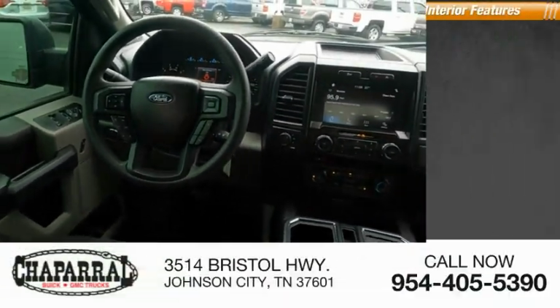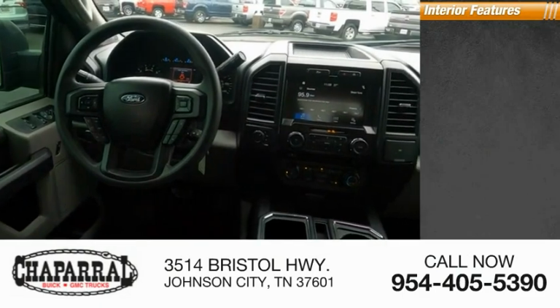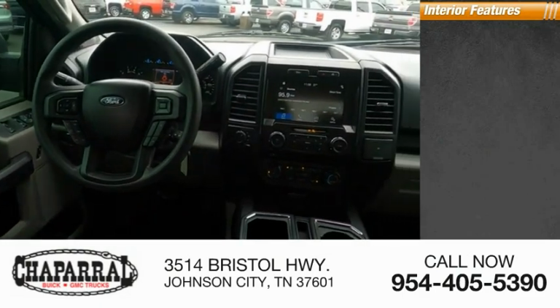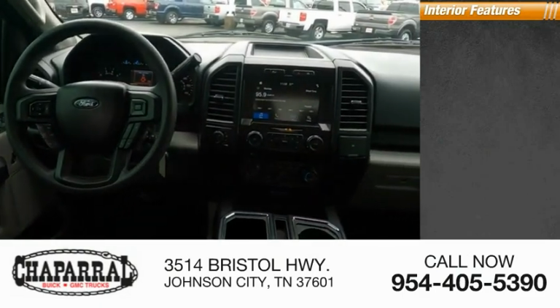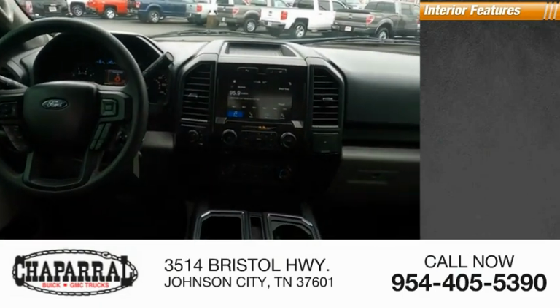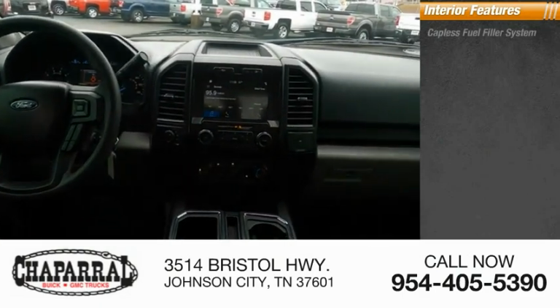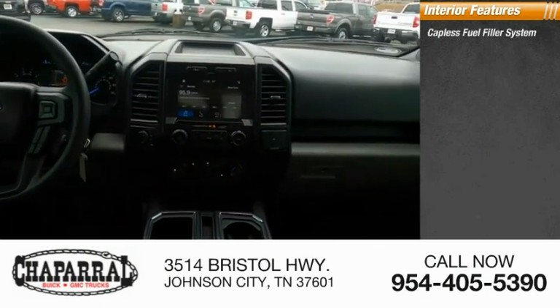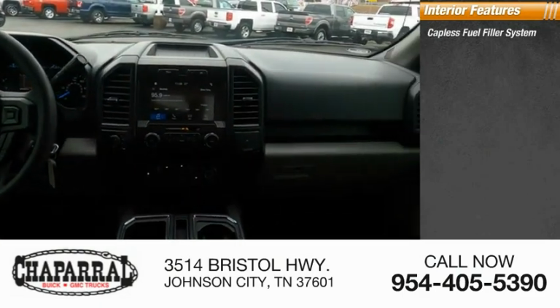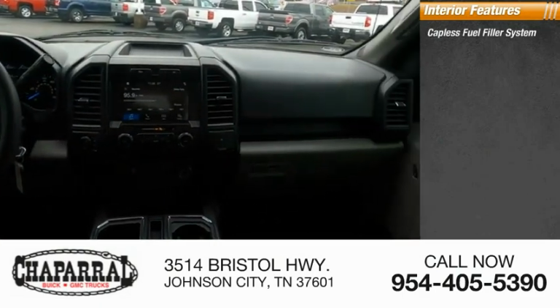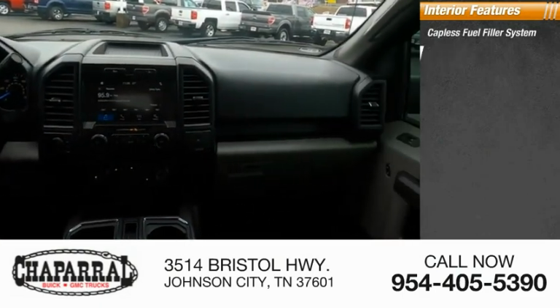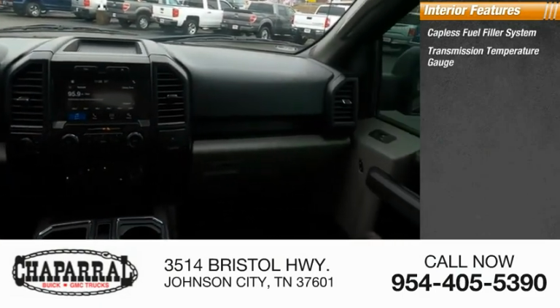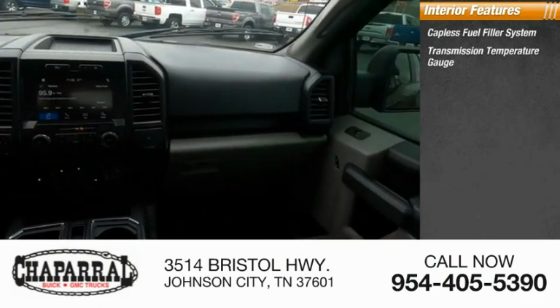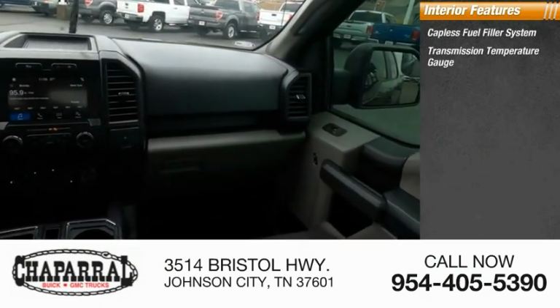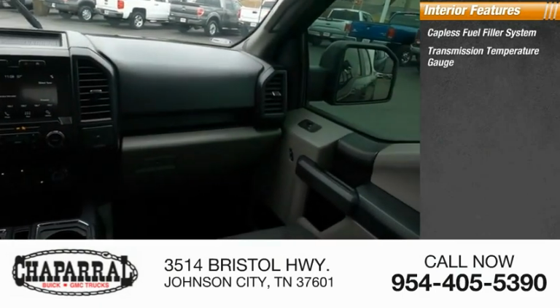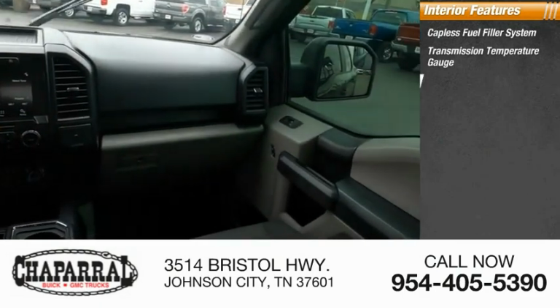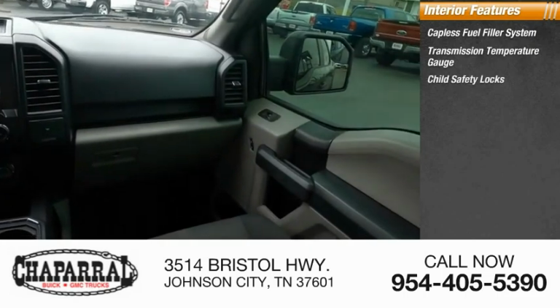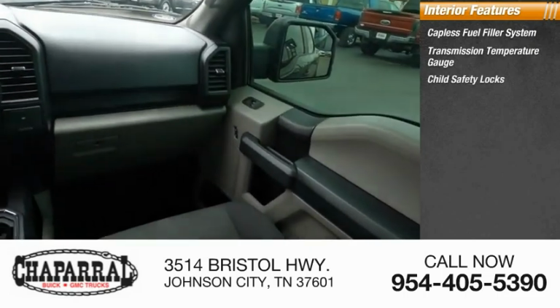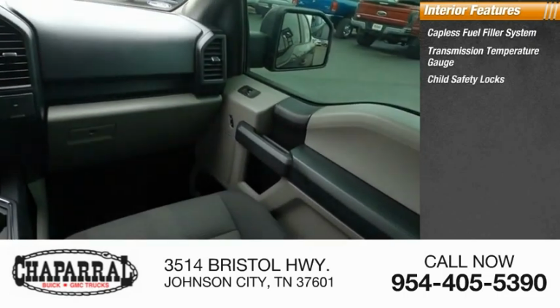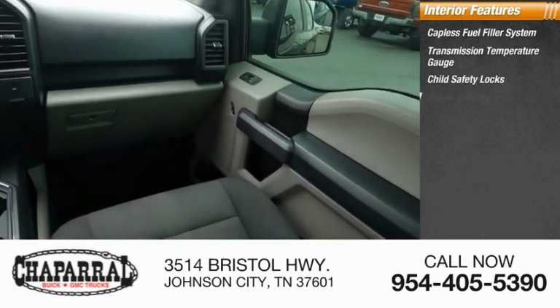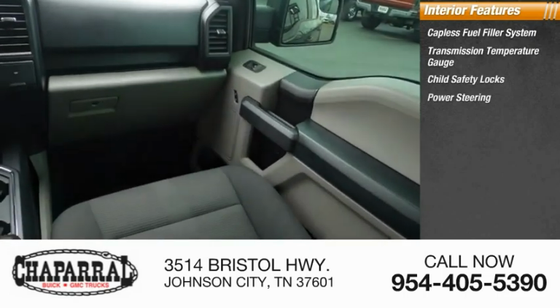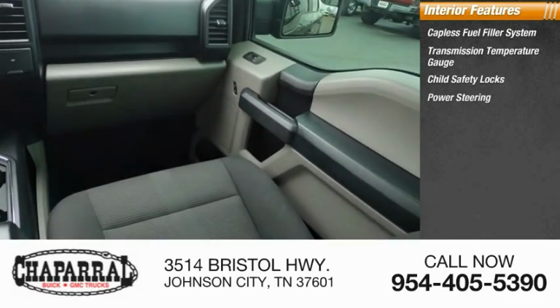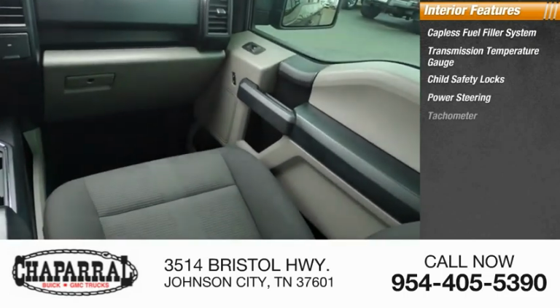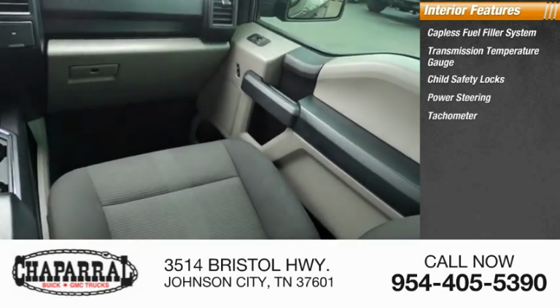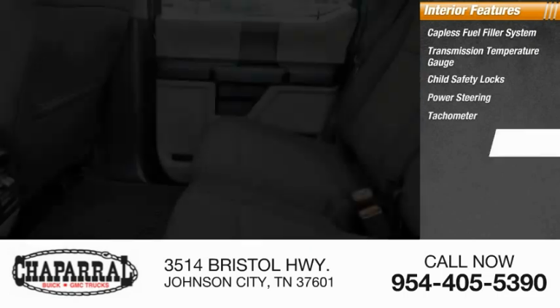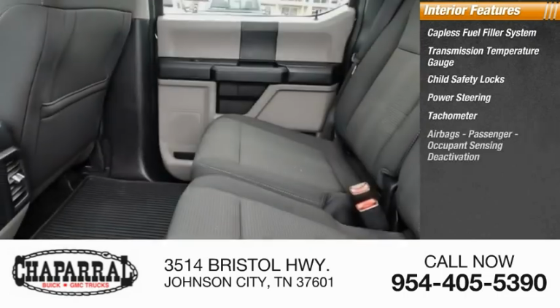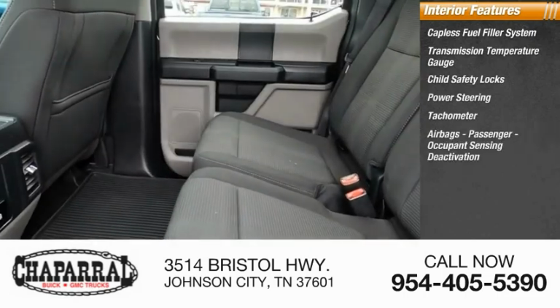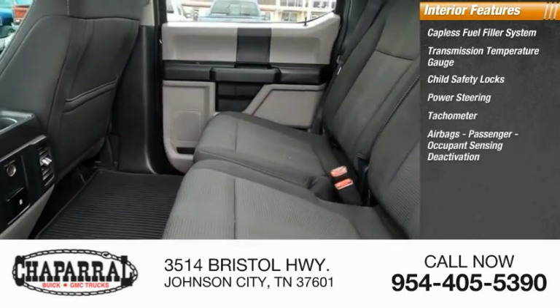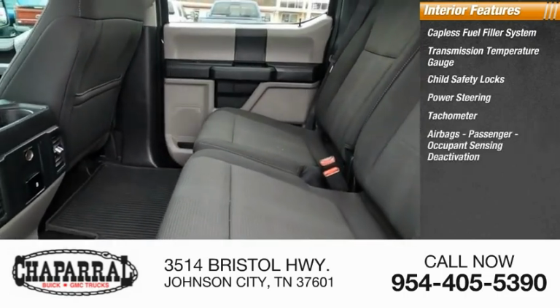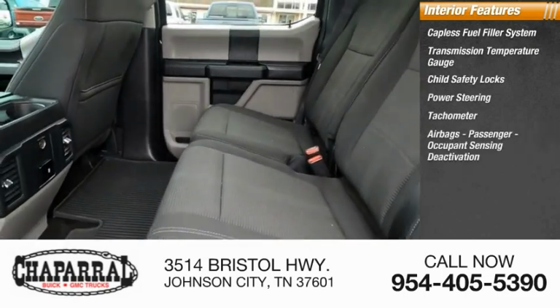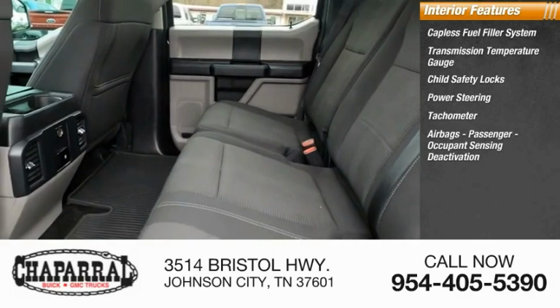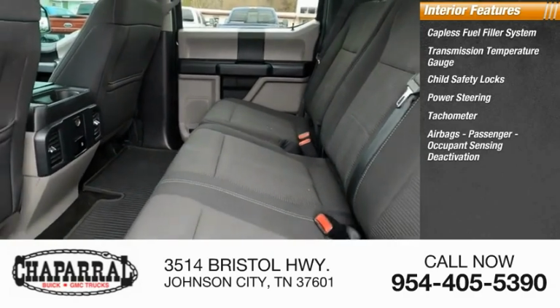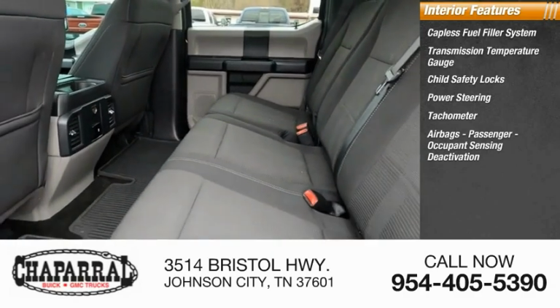Inside you'll find a capless fuel filler system, transmission temperature gauge, child safety locks, power steering, tachometer, airbags with passenger occupant sensing deactivation.